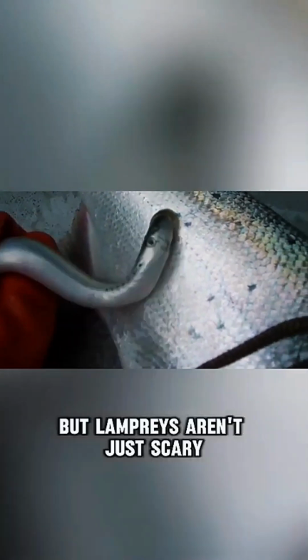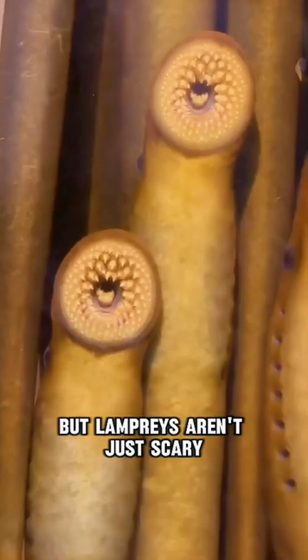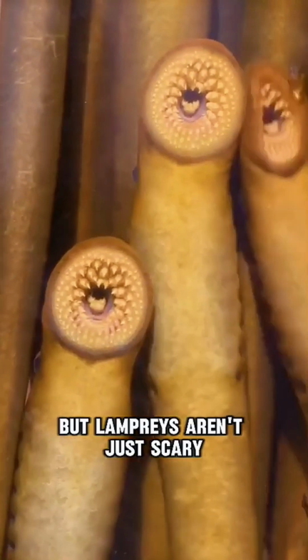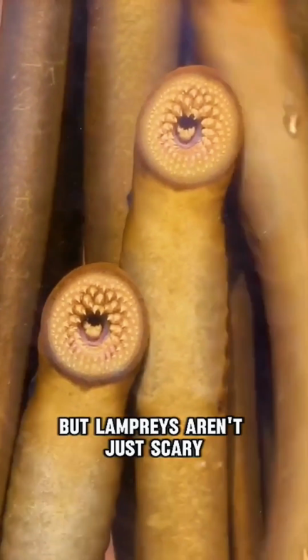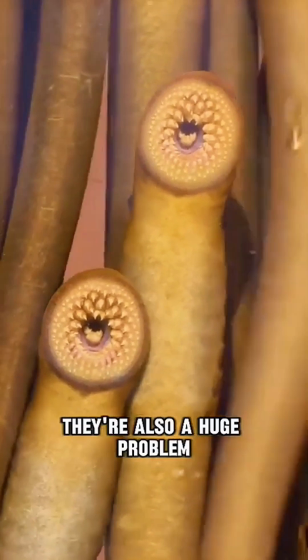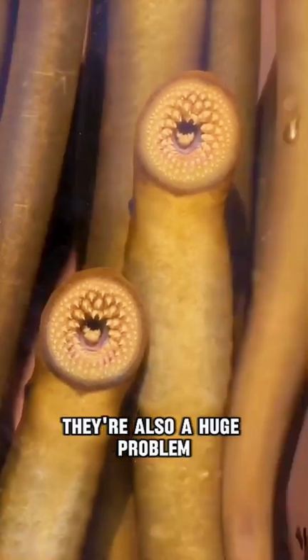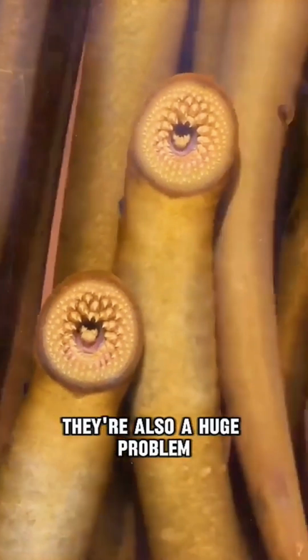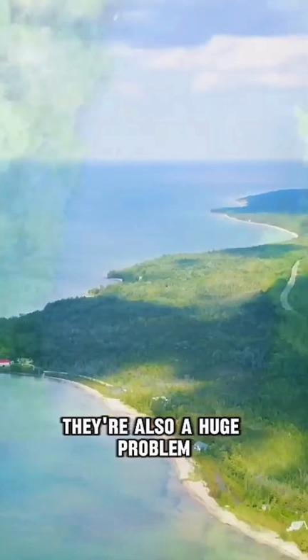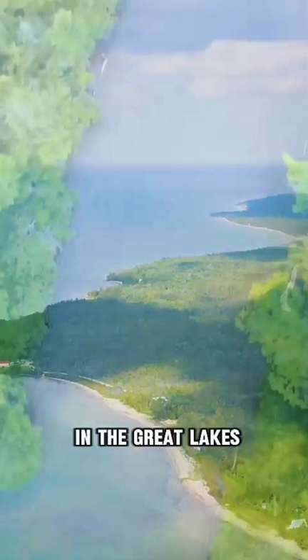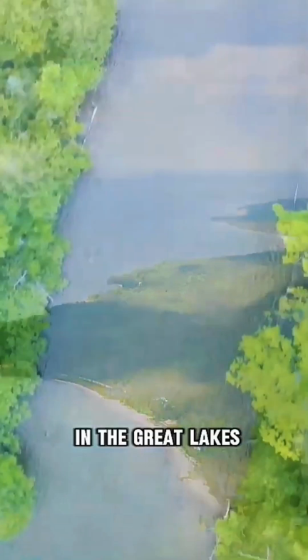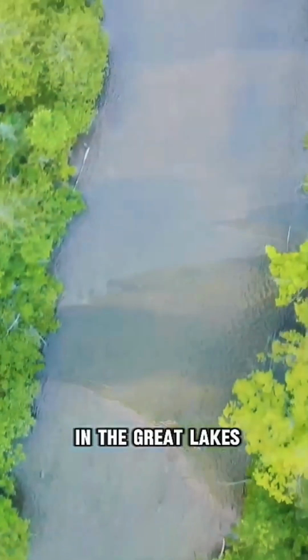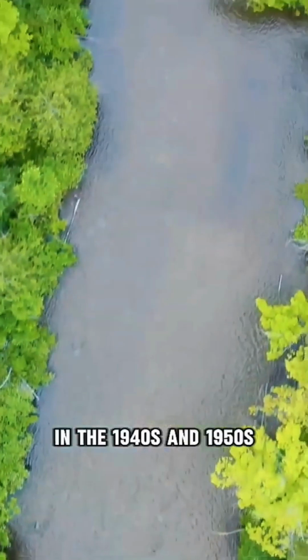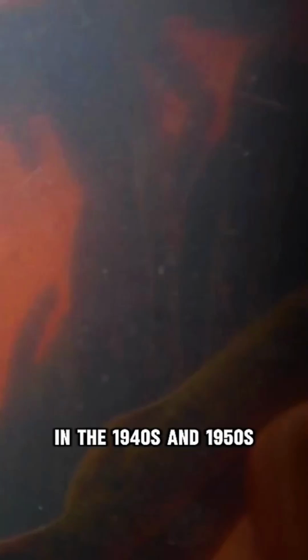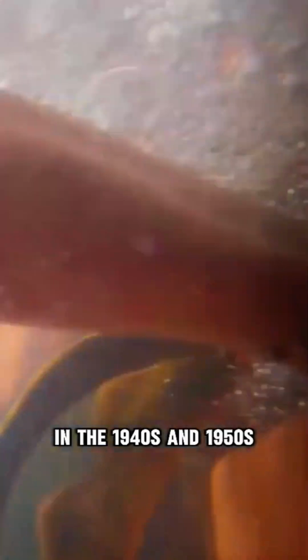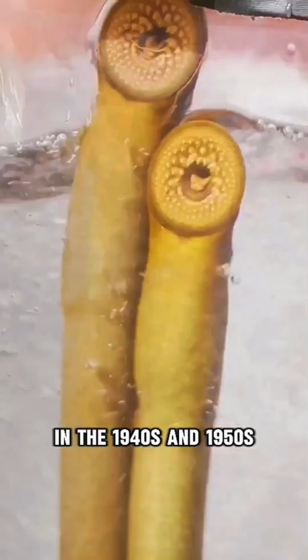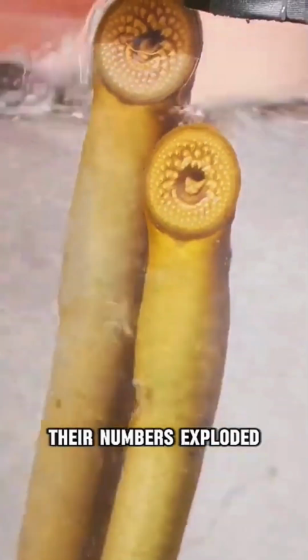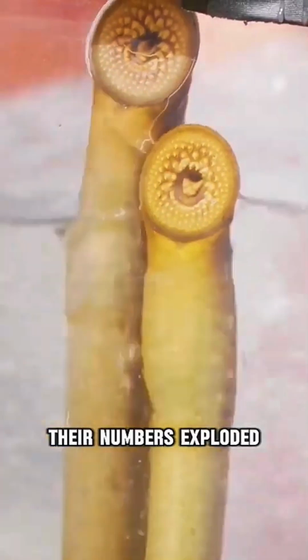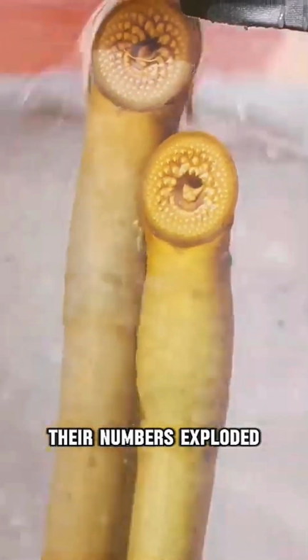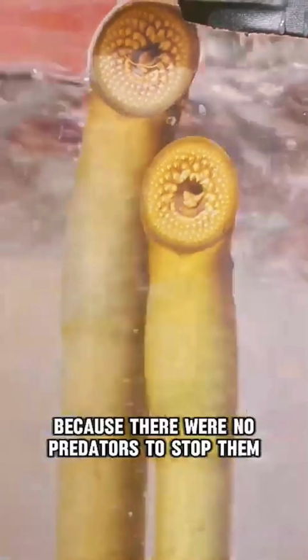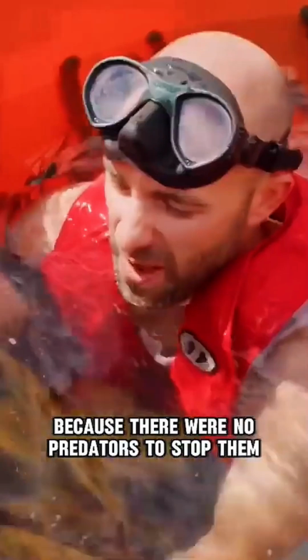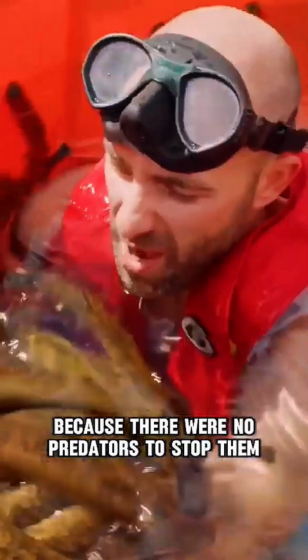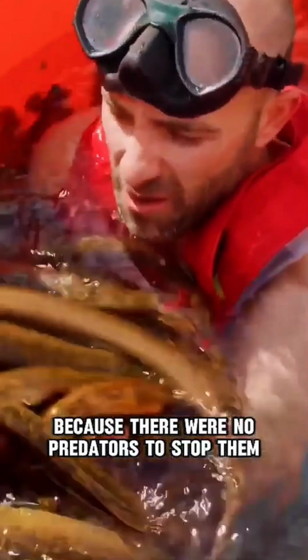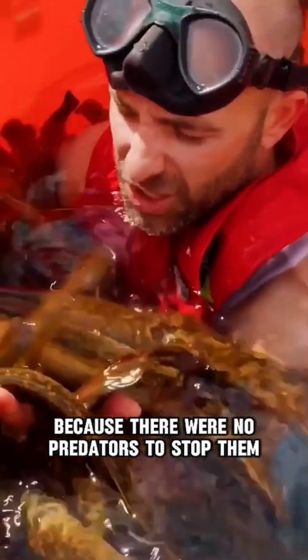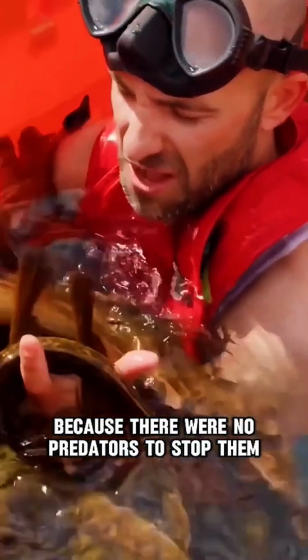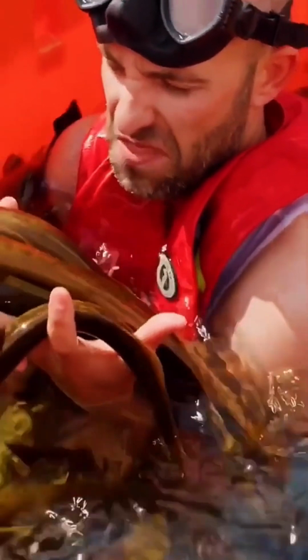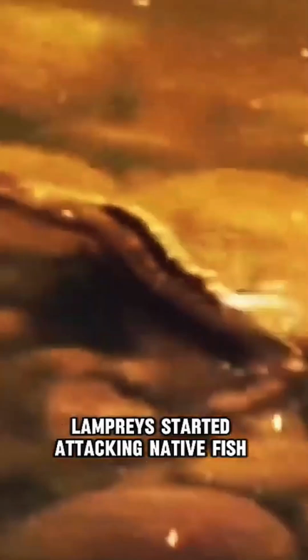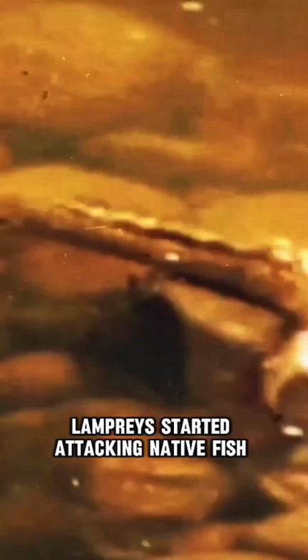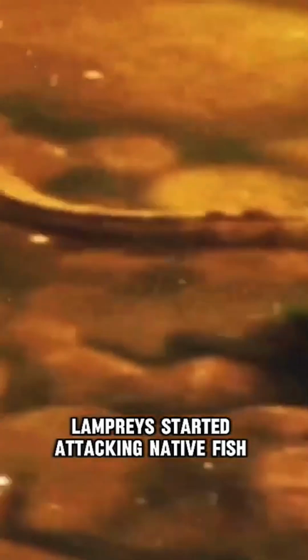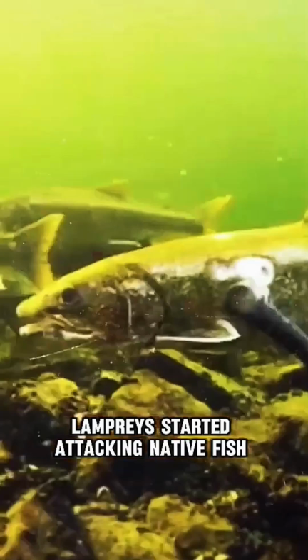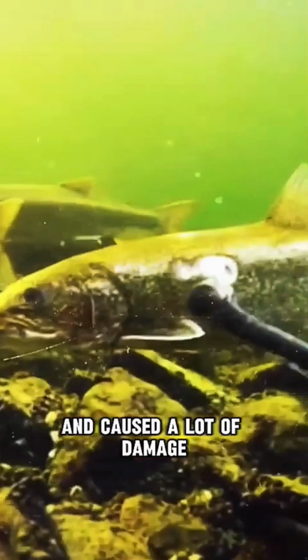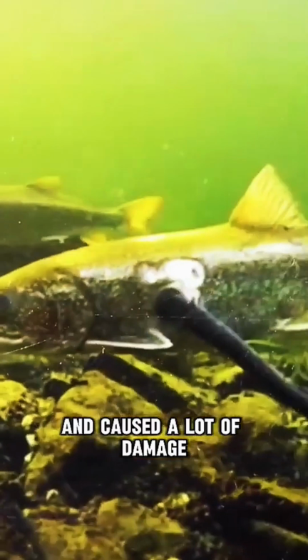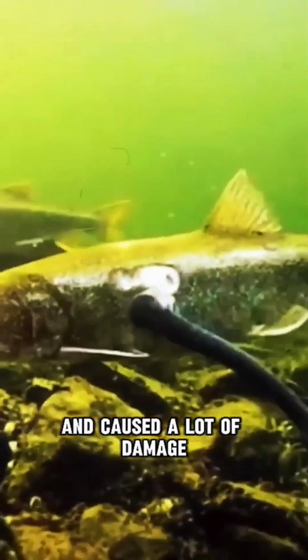But lampreys aren't just scary — they're also a huge problem in the Great Lakes. In the 1940s and 1950s, their numbers exploded because there were no predators to stop them. Lampreys started attacking native fish and caused a lot of damage.